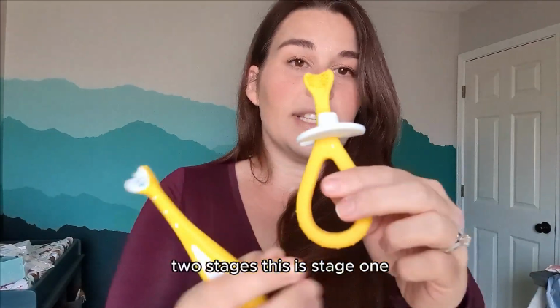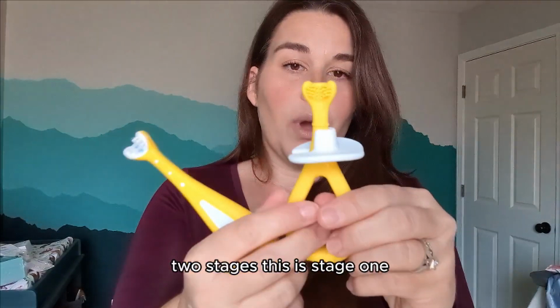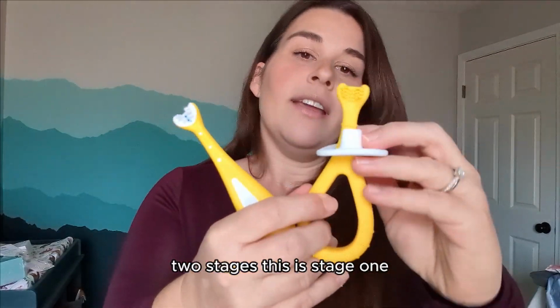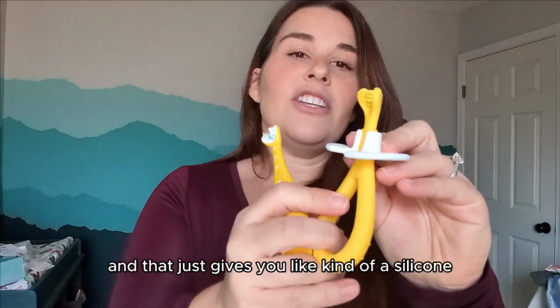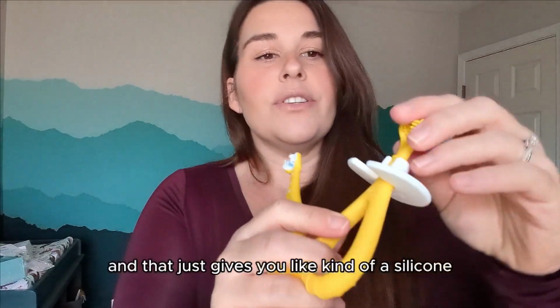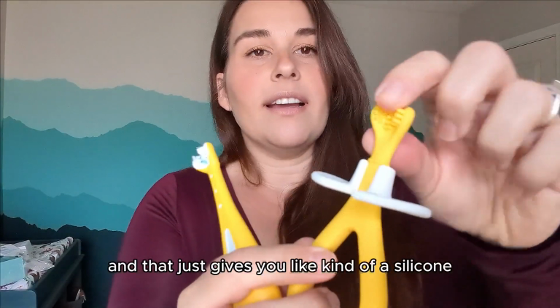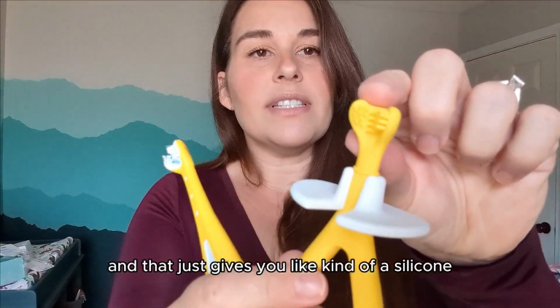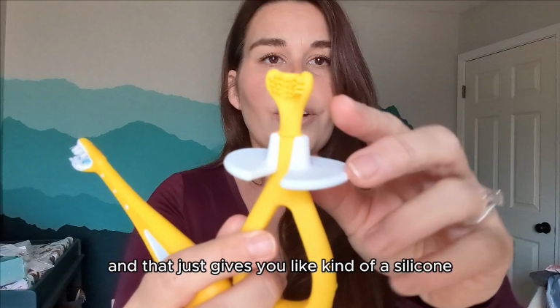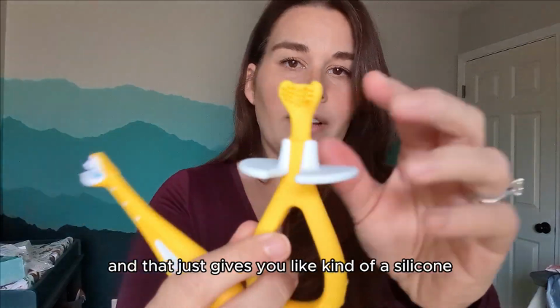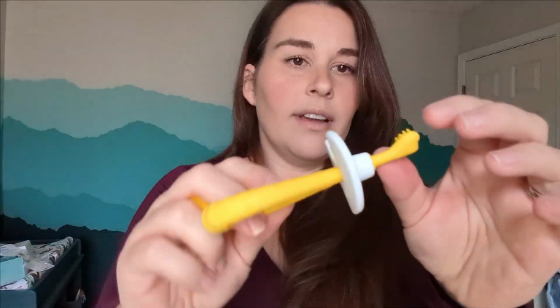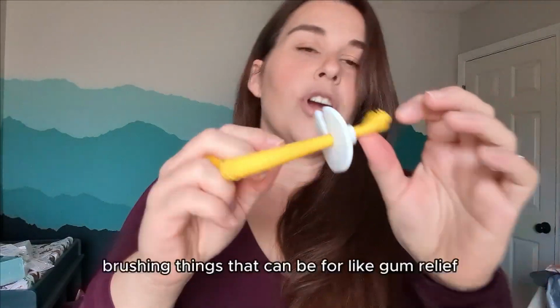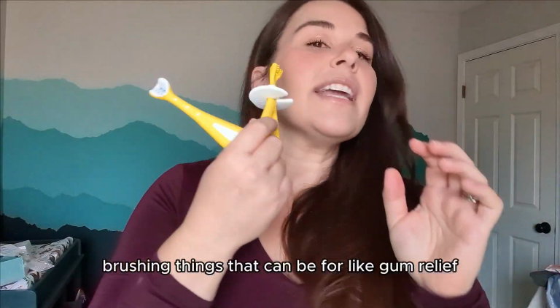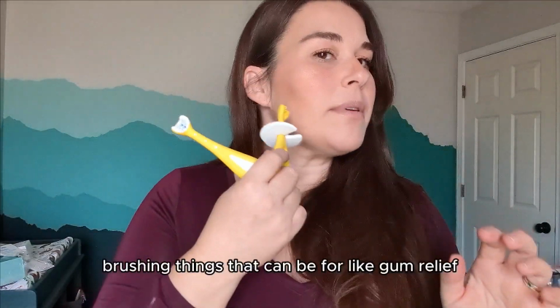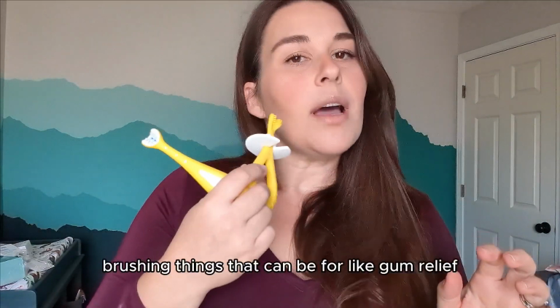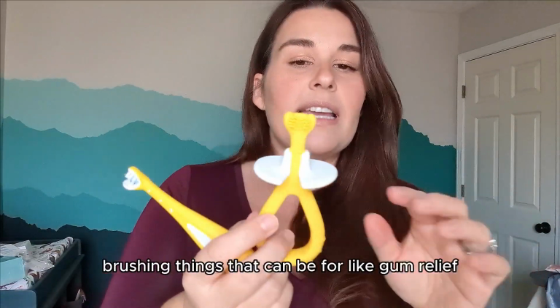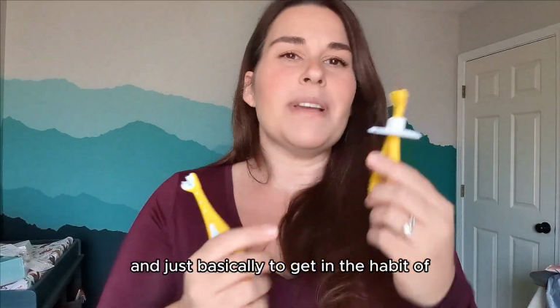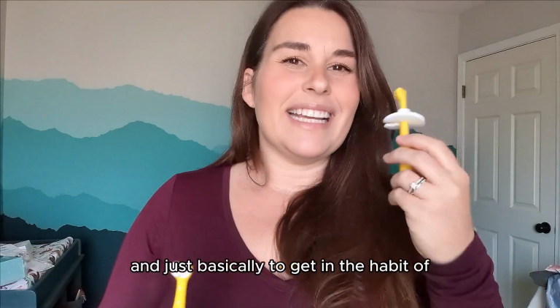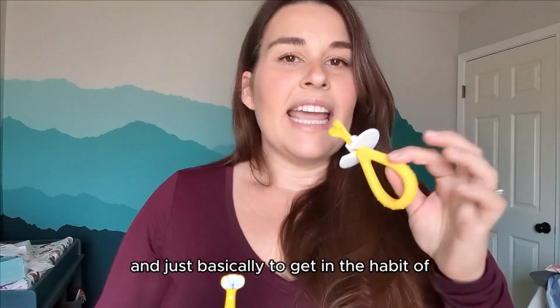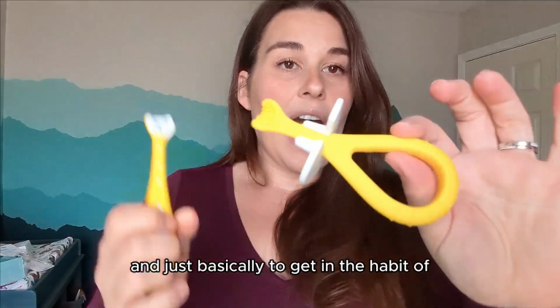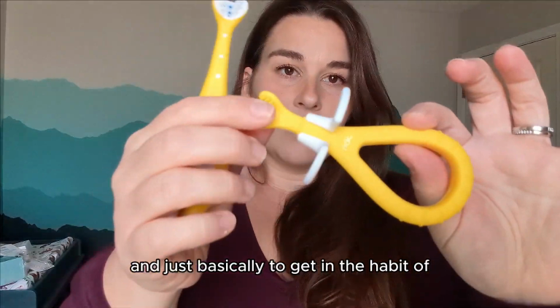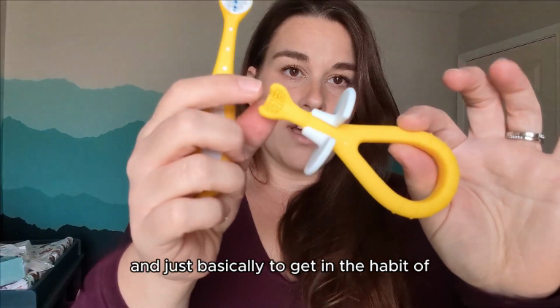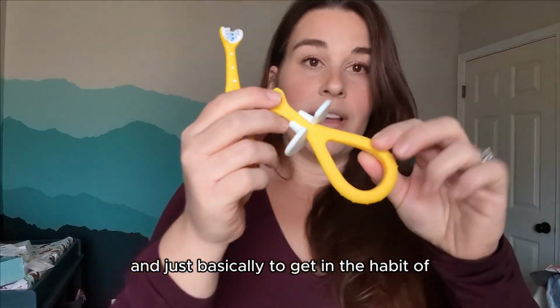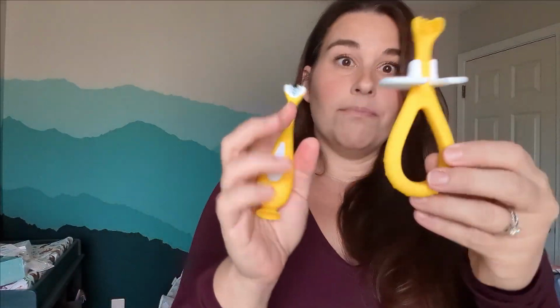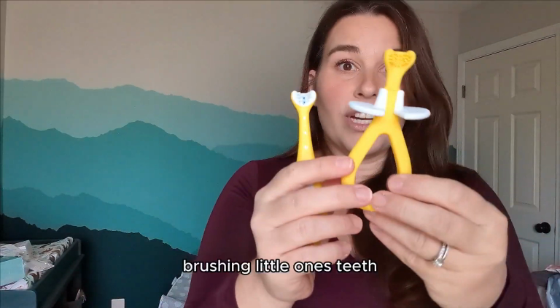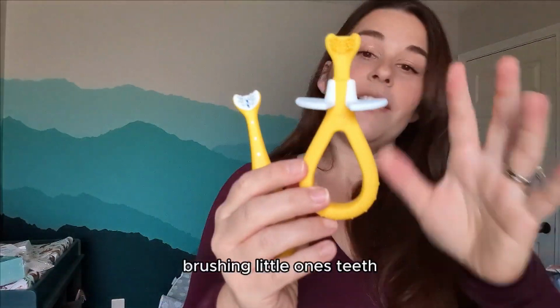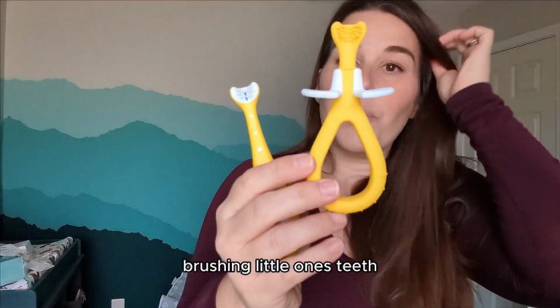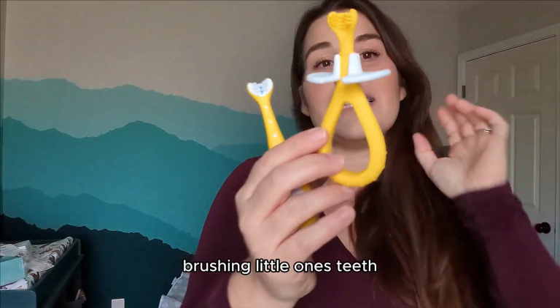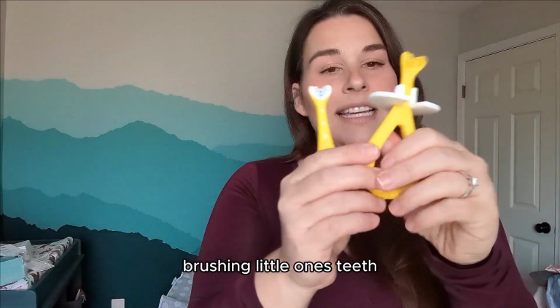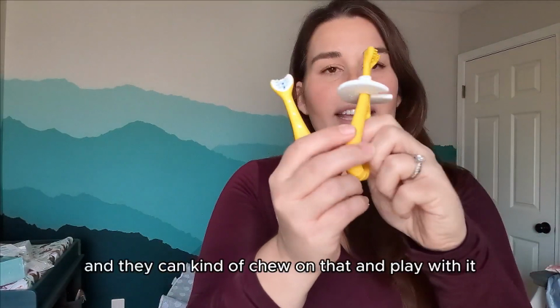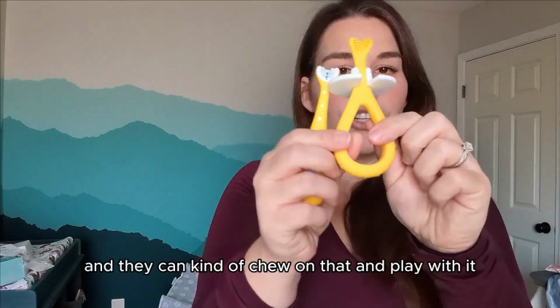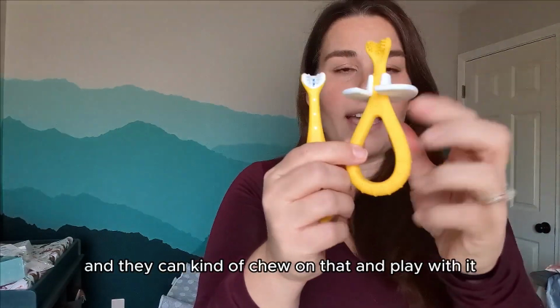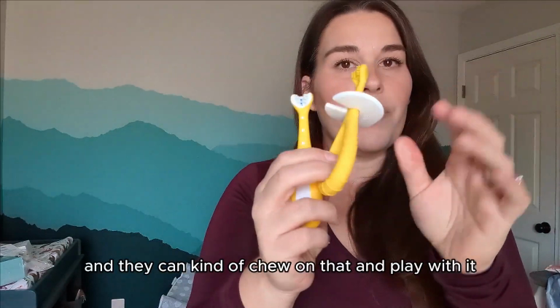So this is stage one, and that just gives you kind of a silicone brushing thing. That can be for gum relief and just basically to get in the habit of brushing little one's teeth, and they can kind of chew on that and play with it.